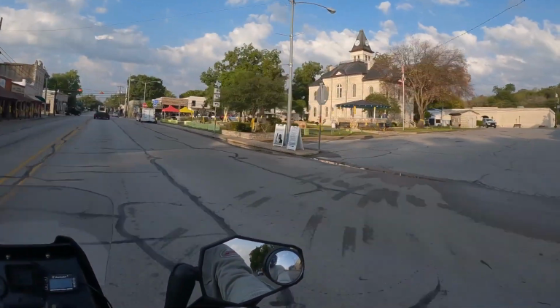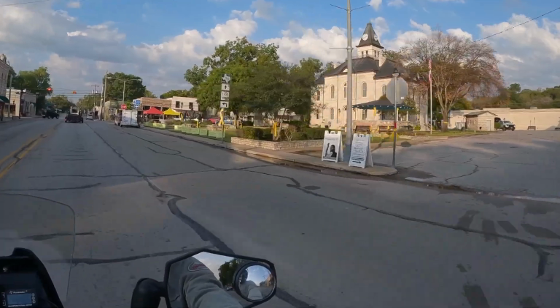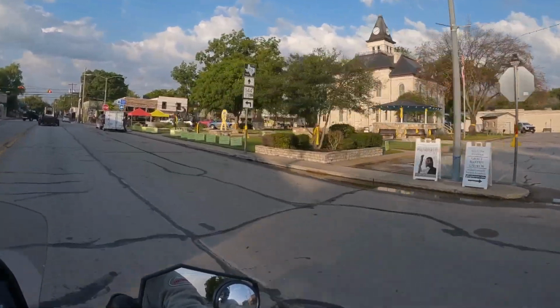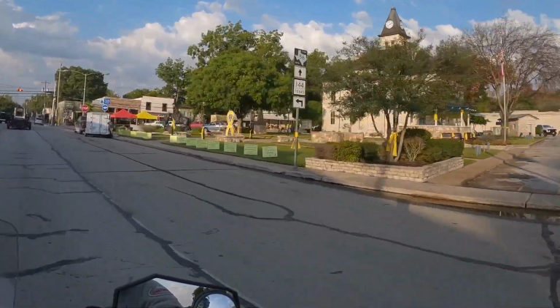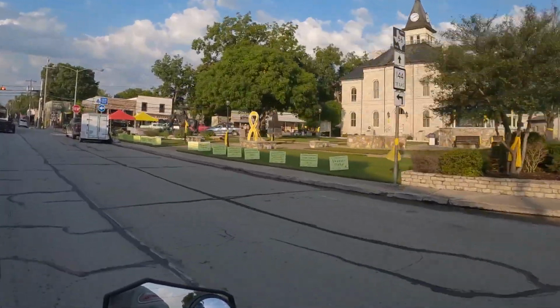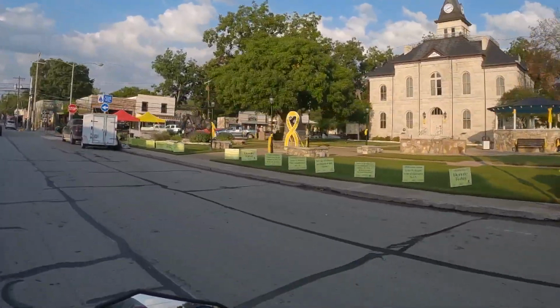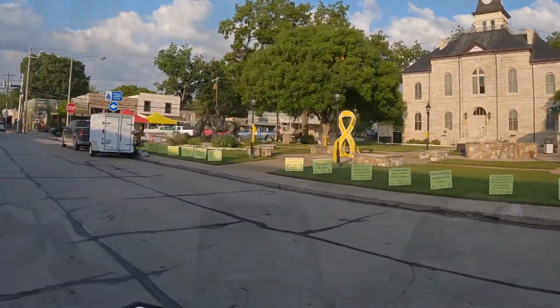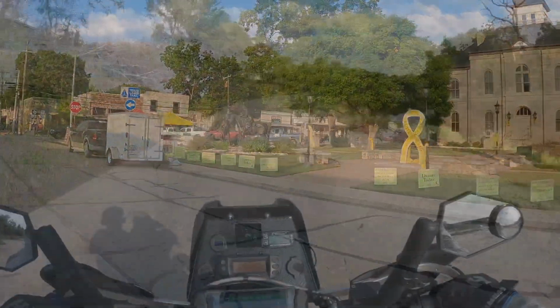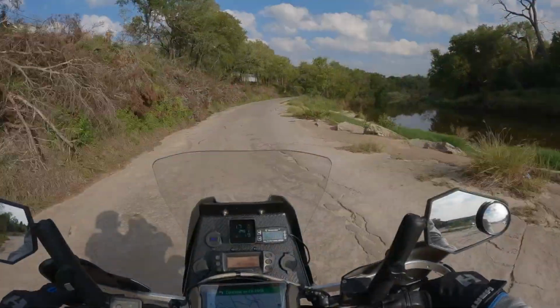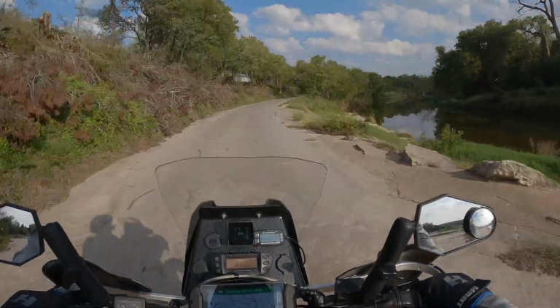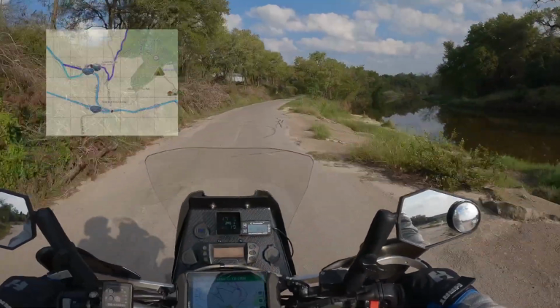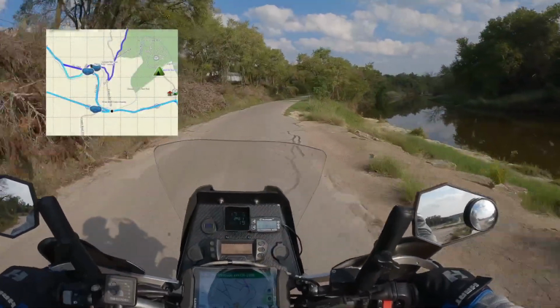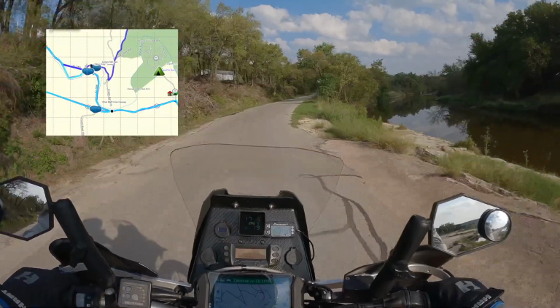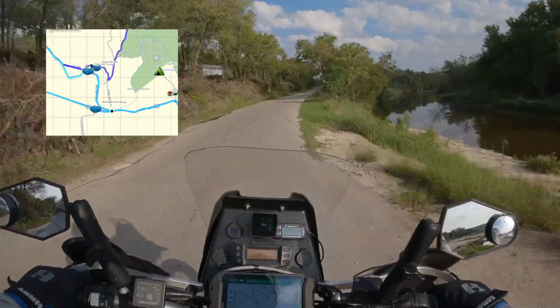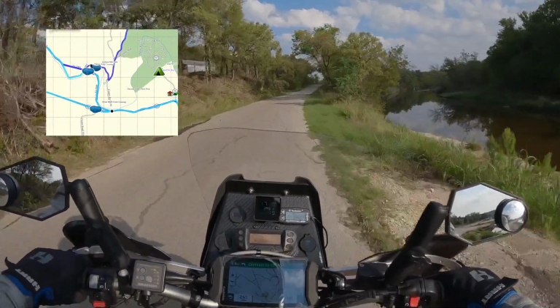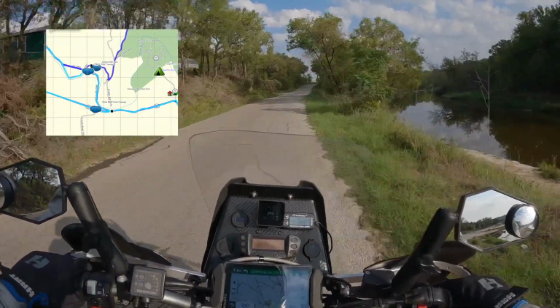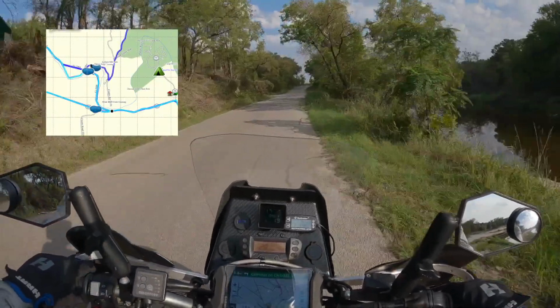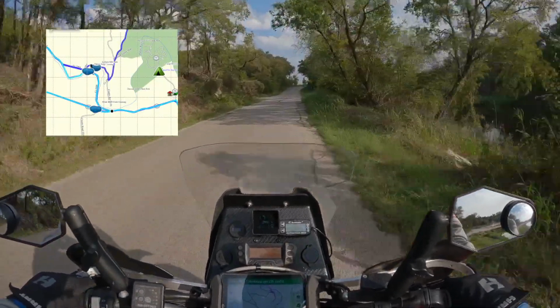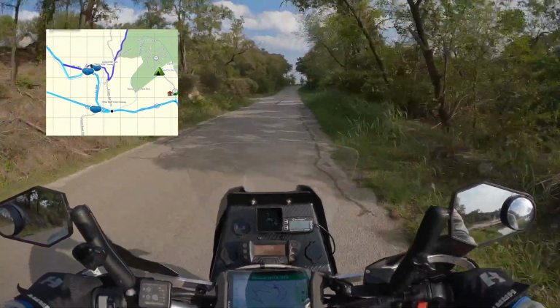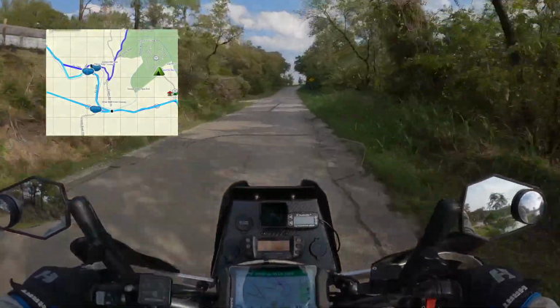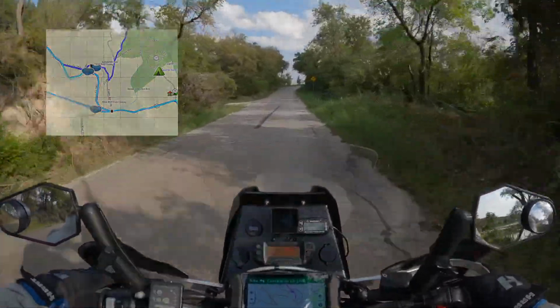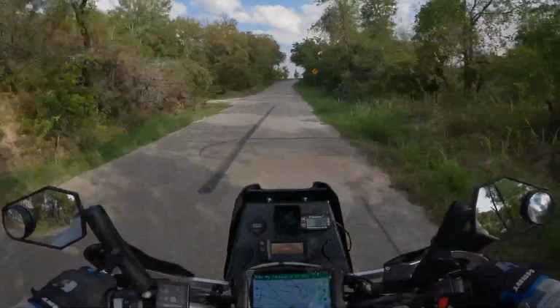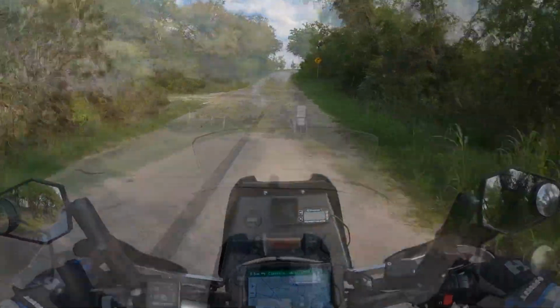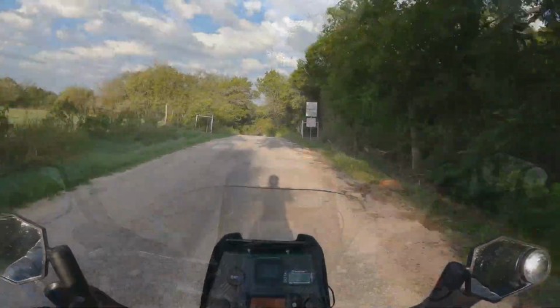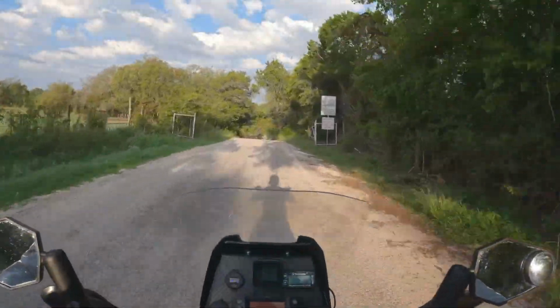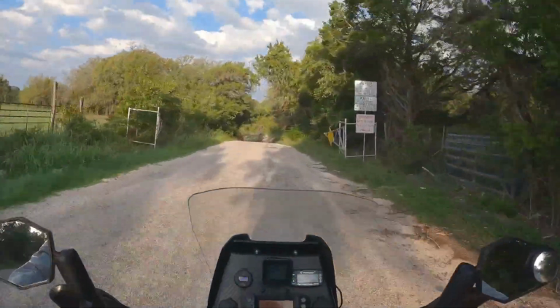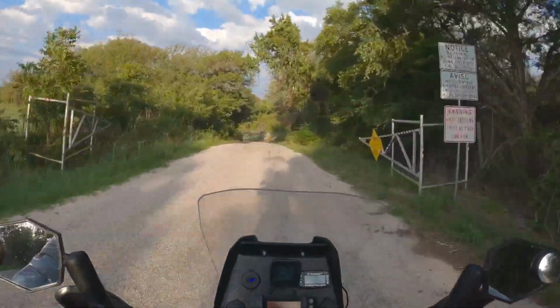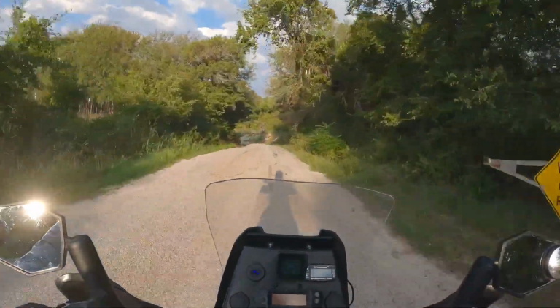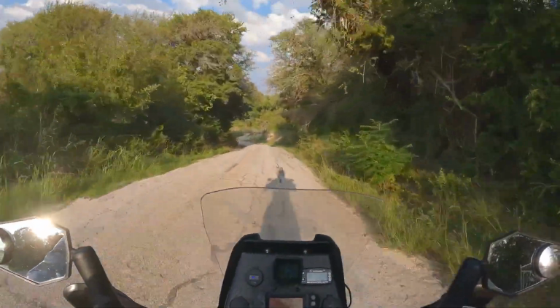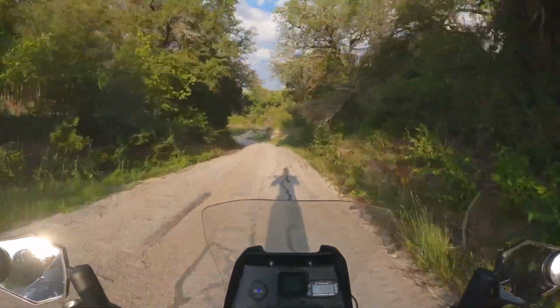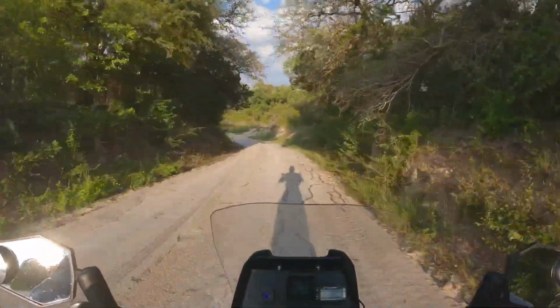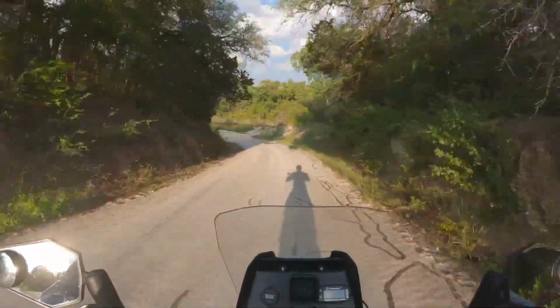After a quick pass through downtown Glen Rose, you take County Road 1001 to the first crossing of the Paluxy River. Depending on the water level, there could be eight or more crossings on this loop.